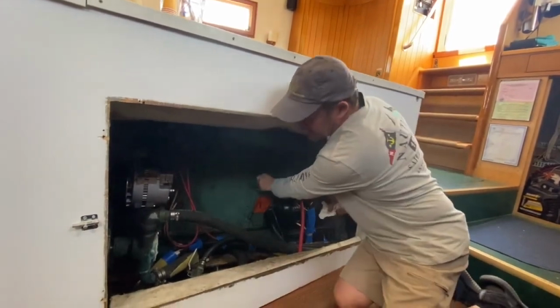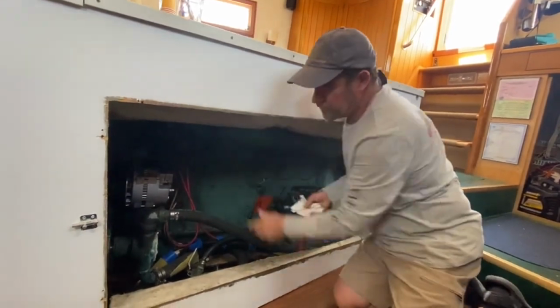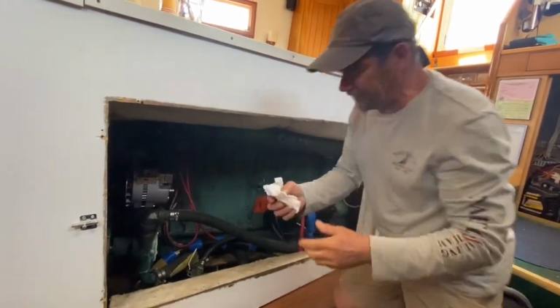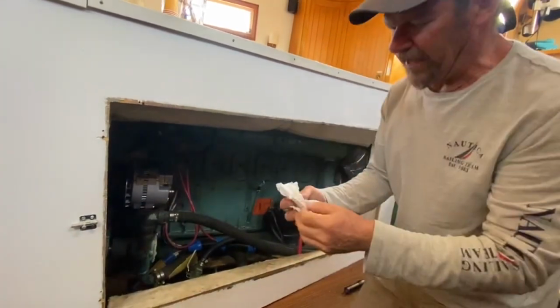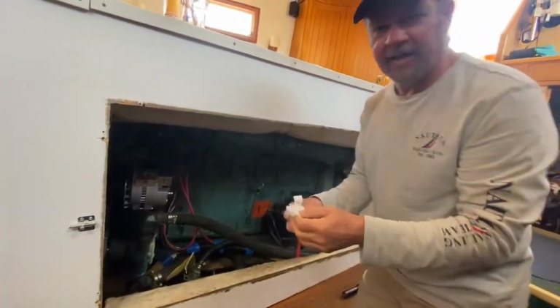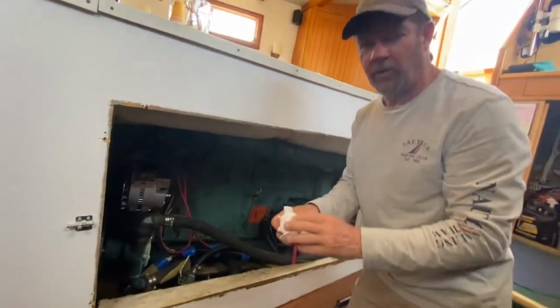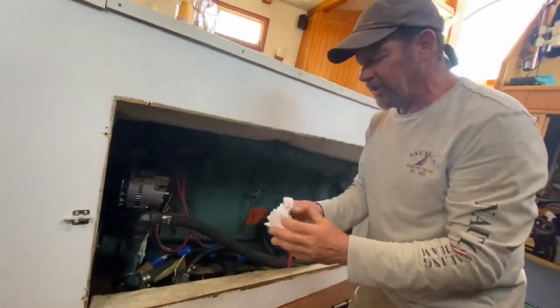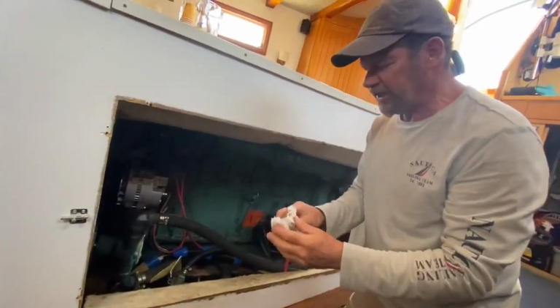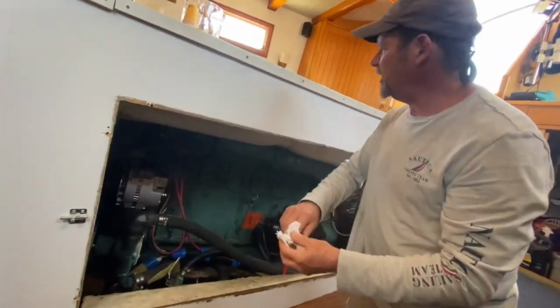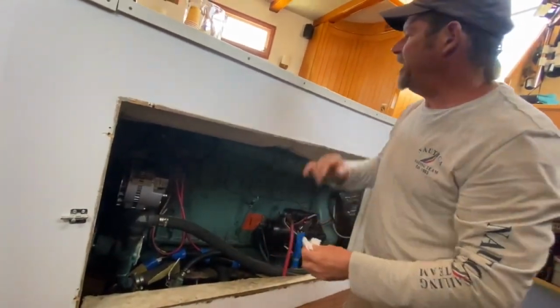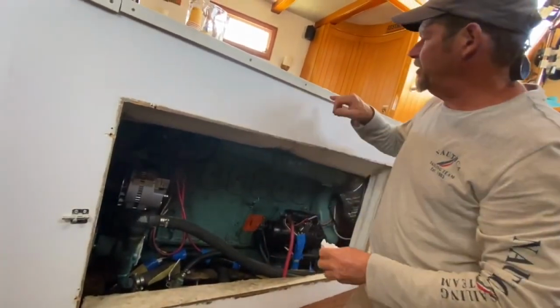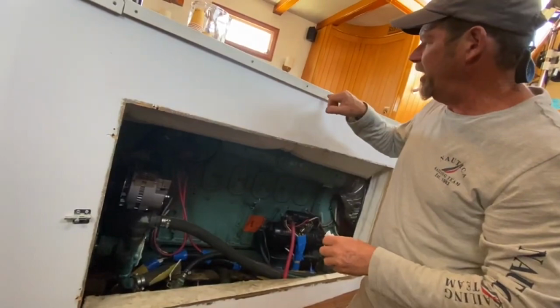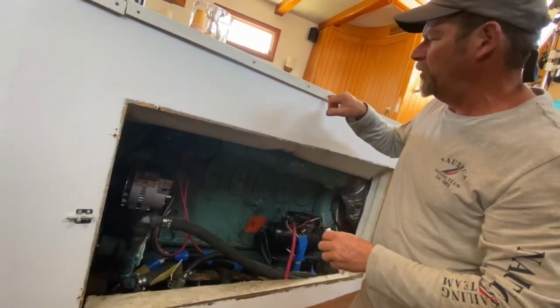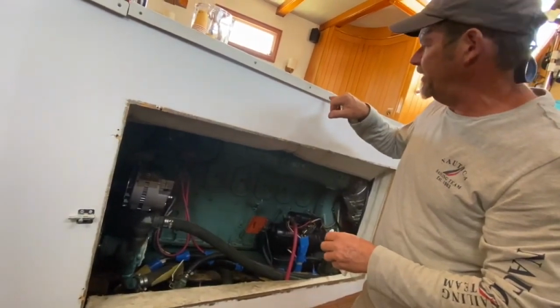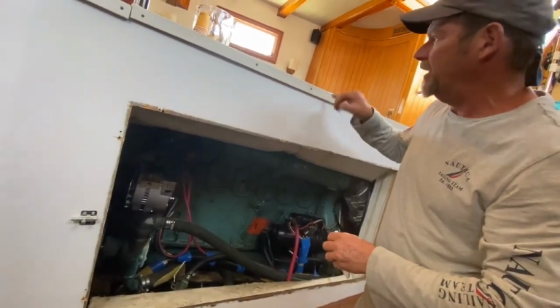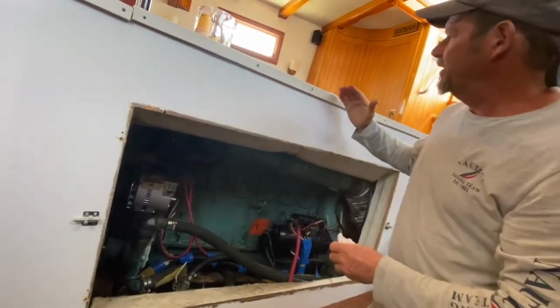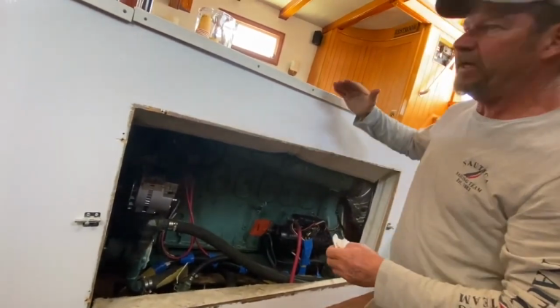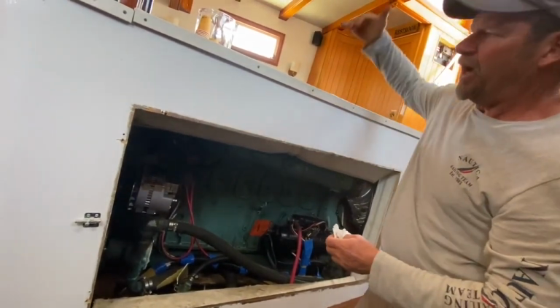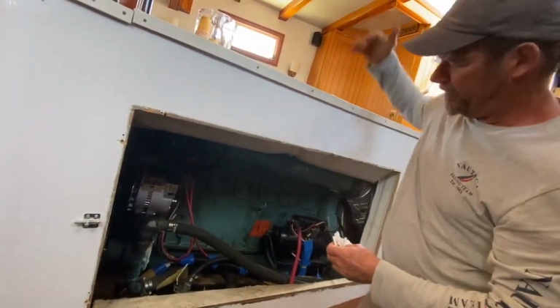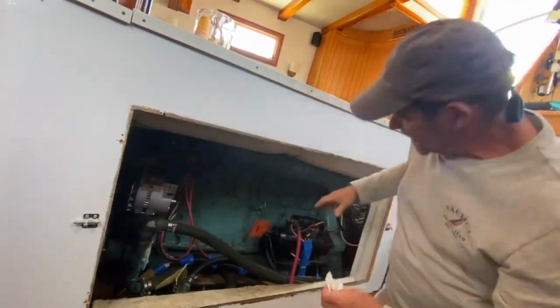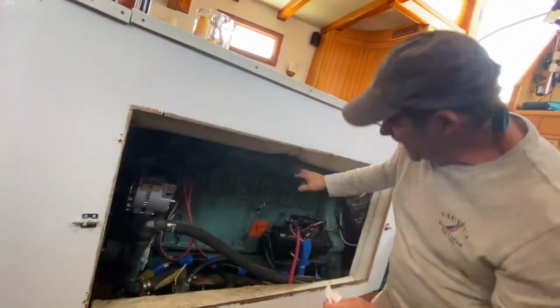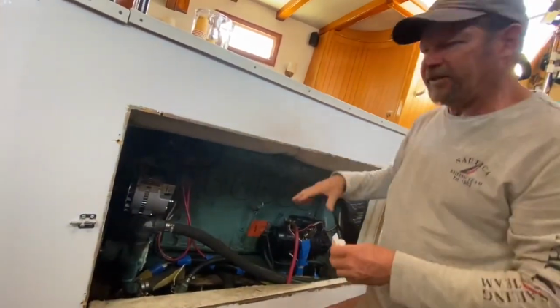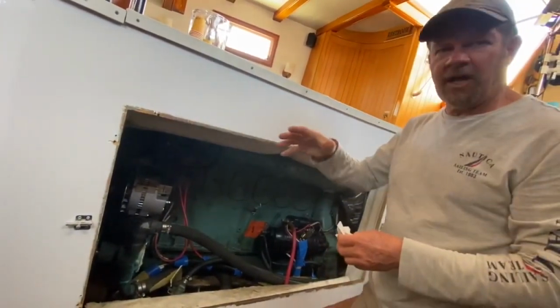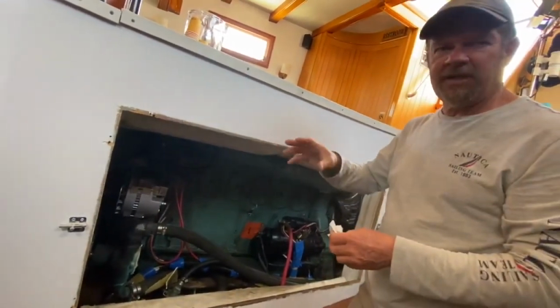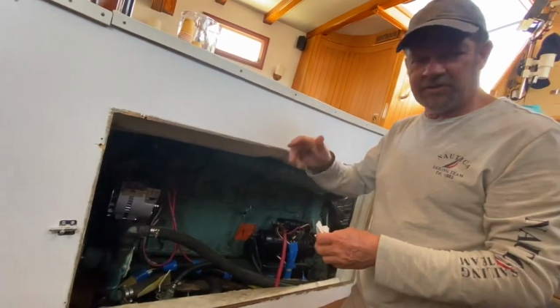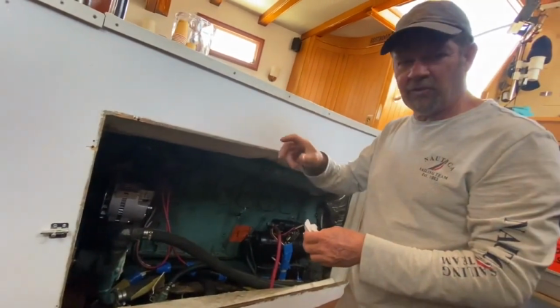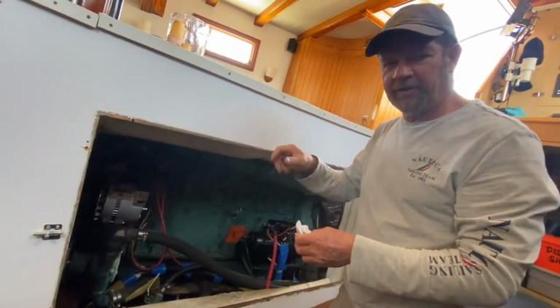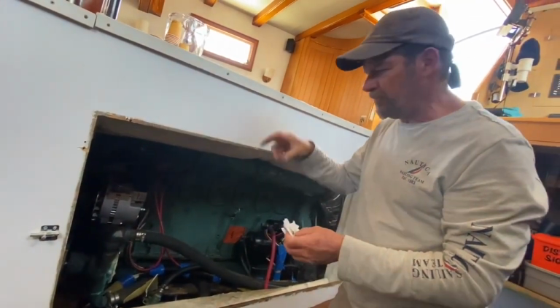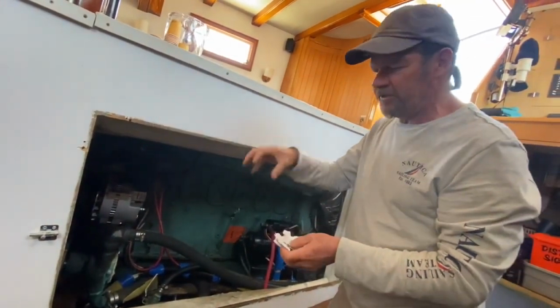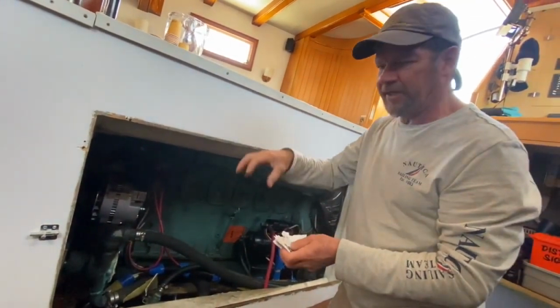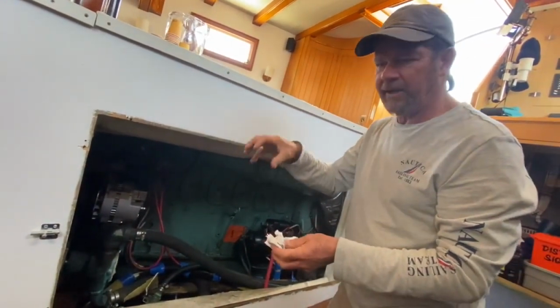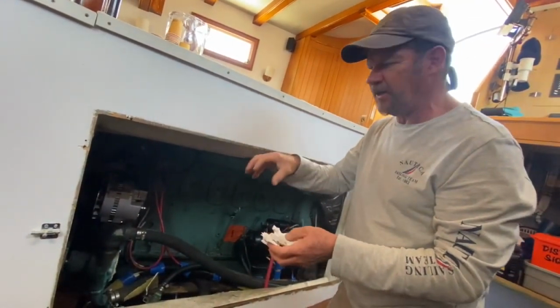If you do have to add any oil to the engine, that's going to require pulling this lid up and adding it to the top of the engine. You'll see the oil fill cap right on the top.